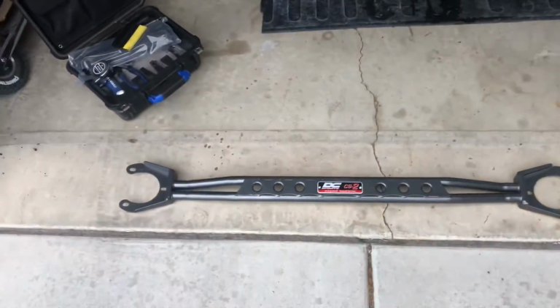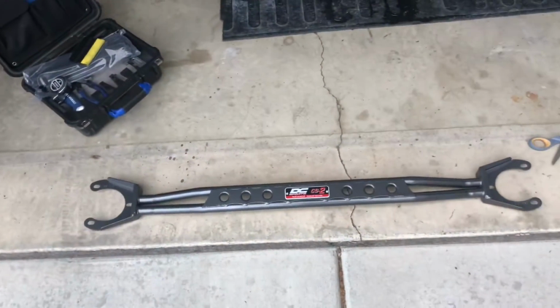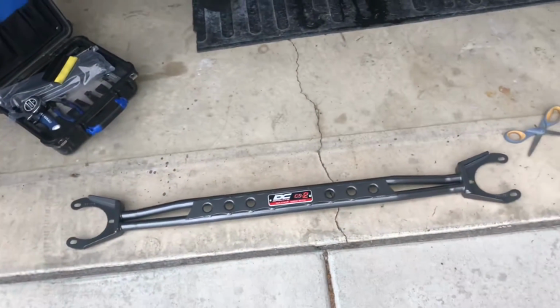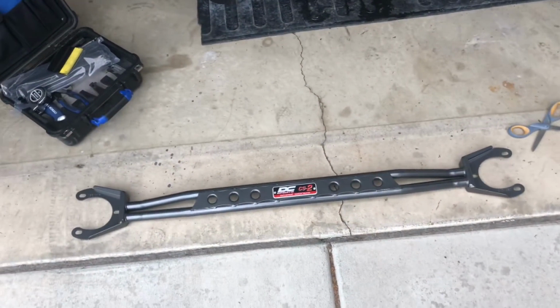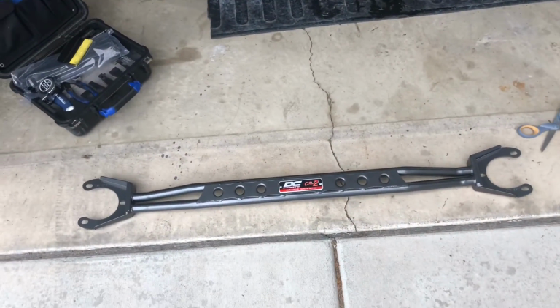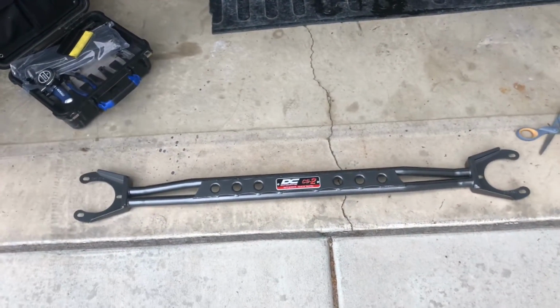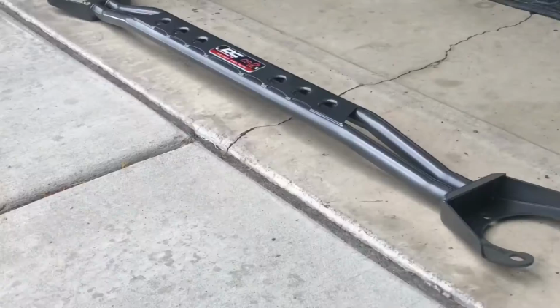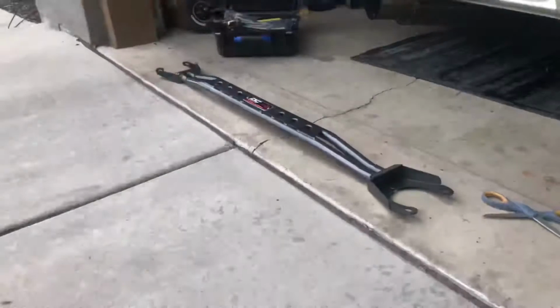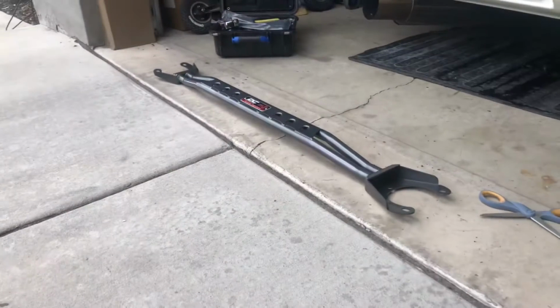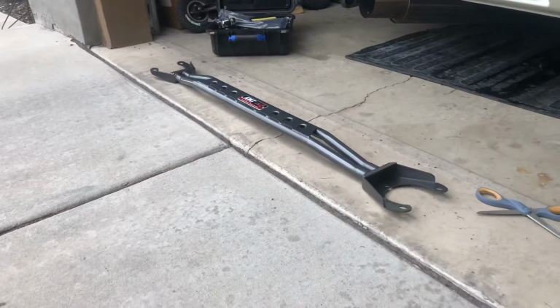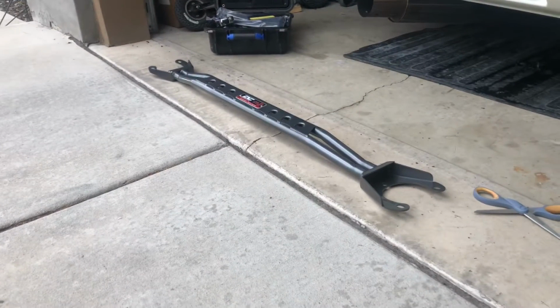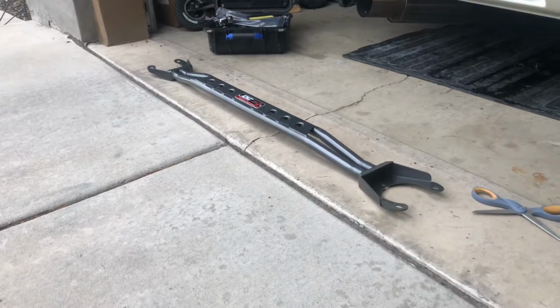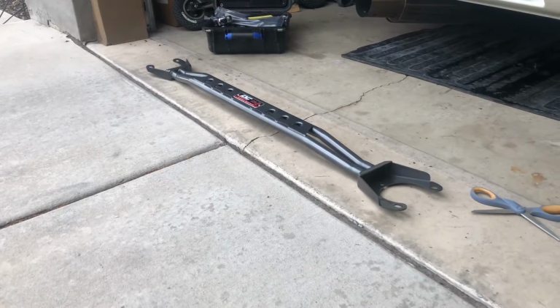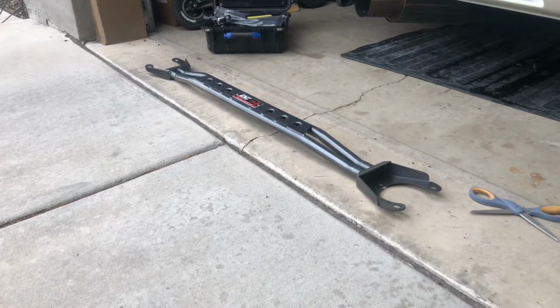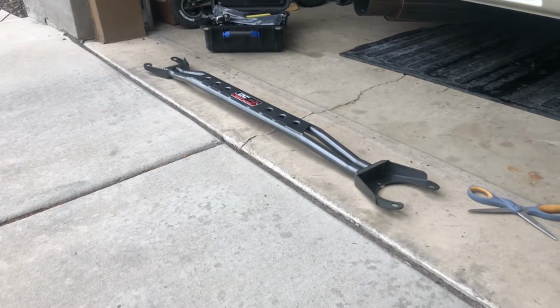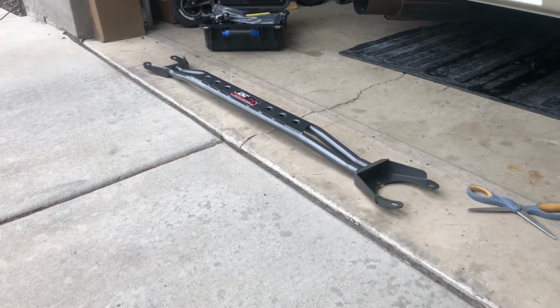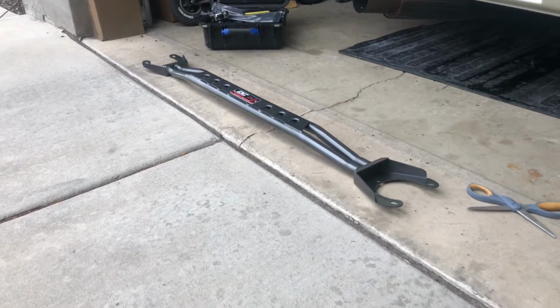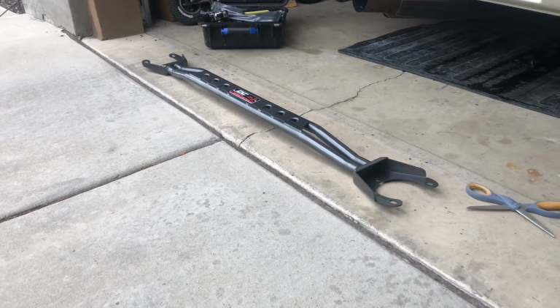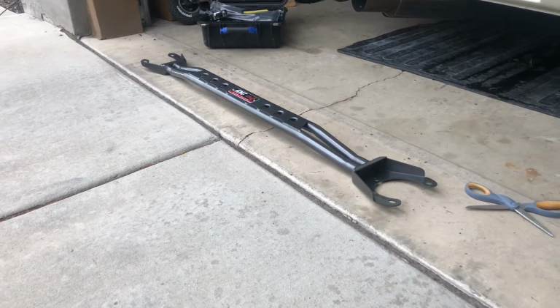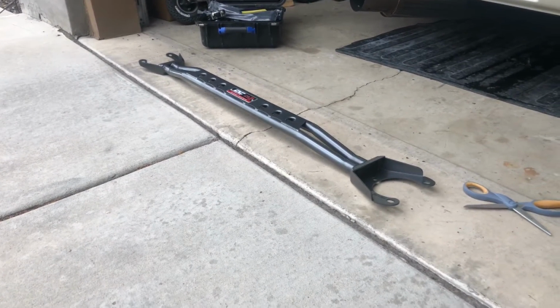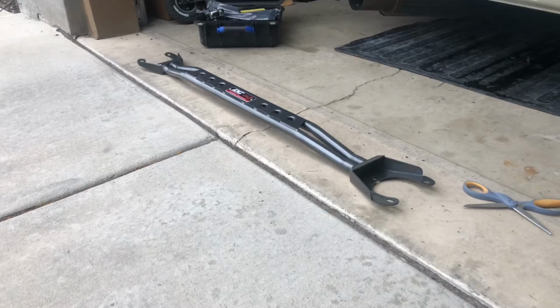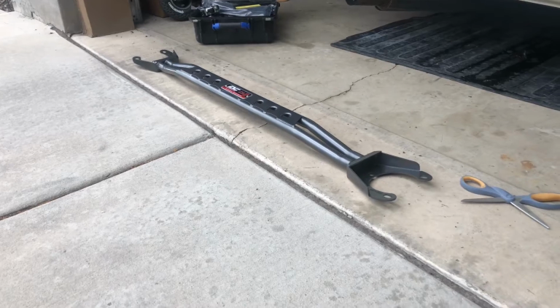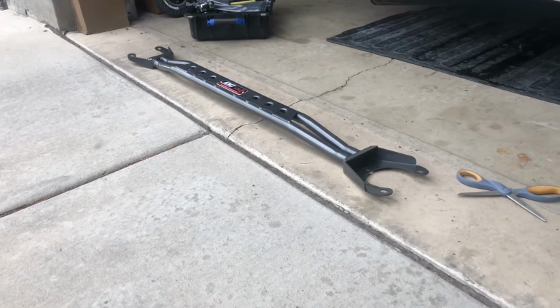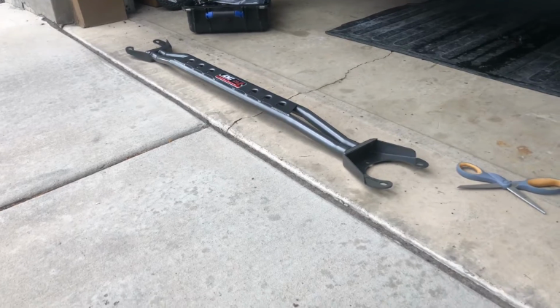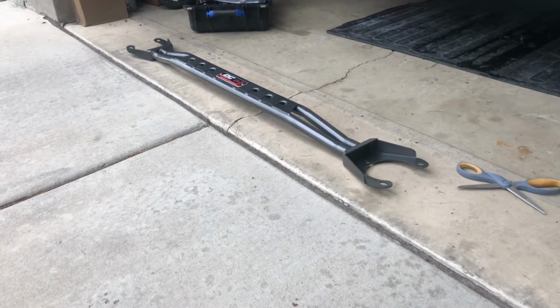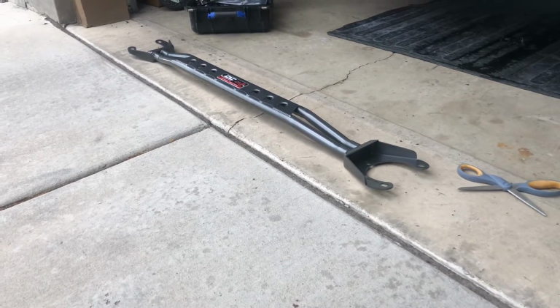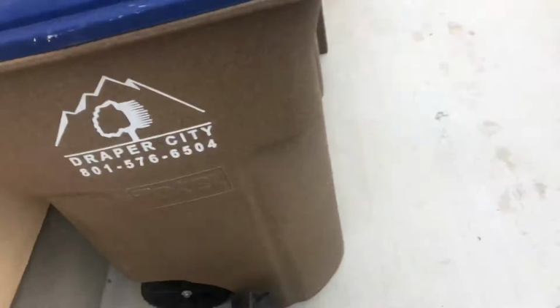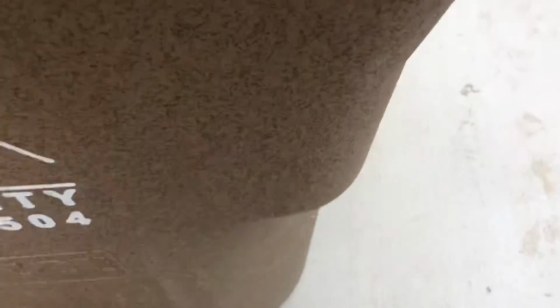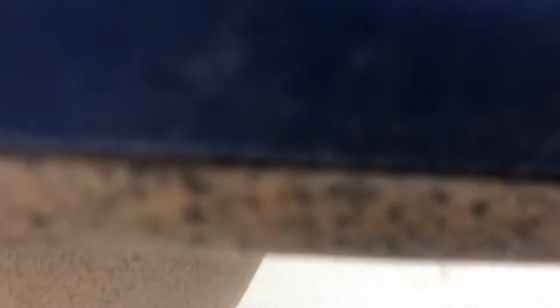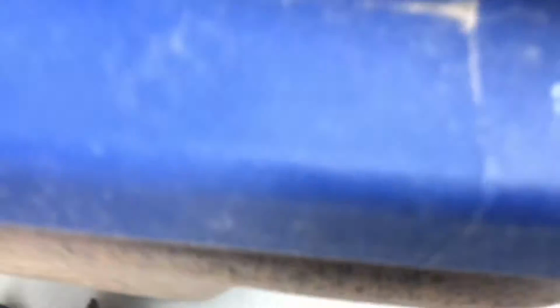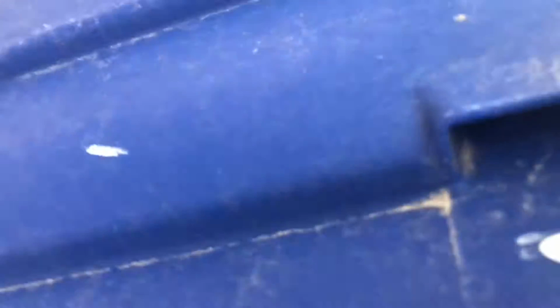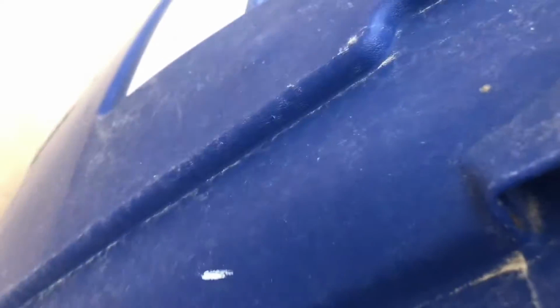Next test is going to be fitment. Is it going to fit up right, or is it going to be all out of whack and give me a nightmare to get it on there?